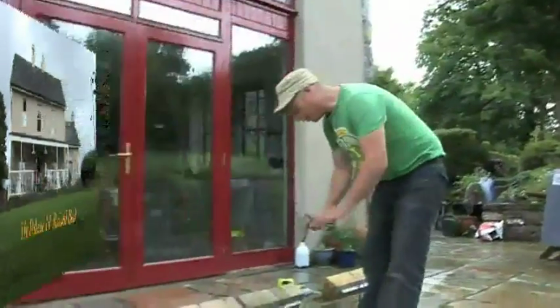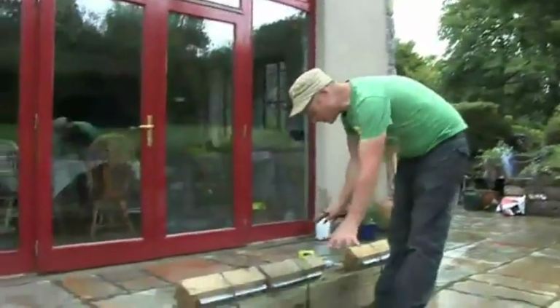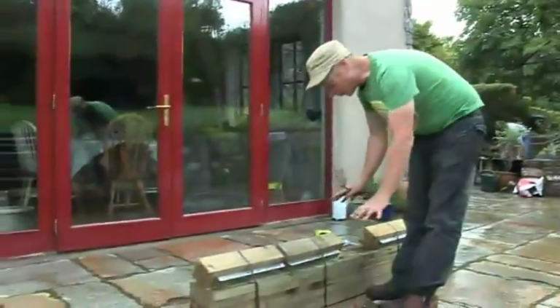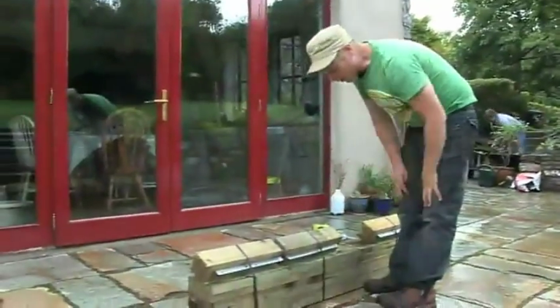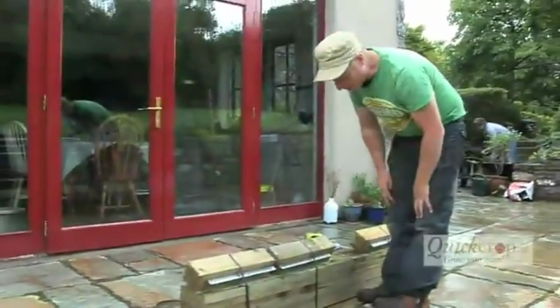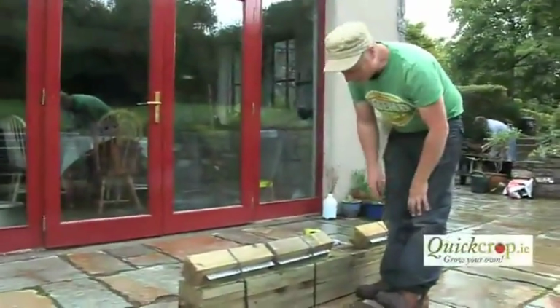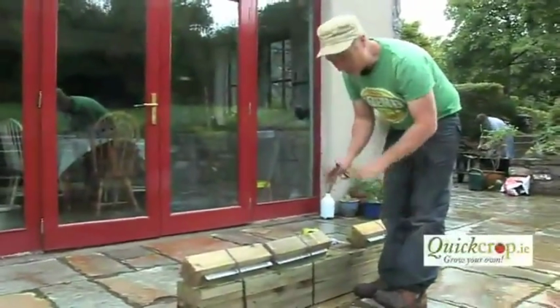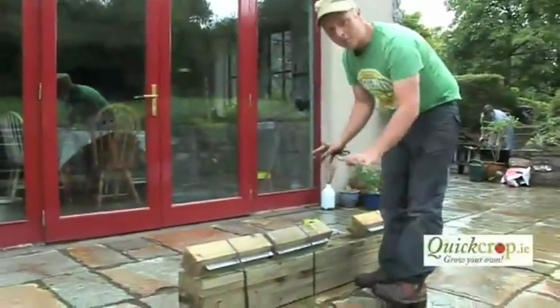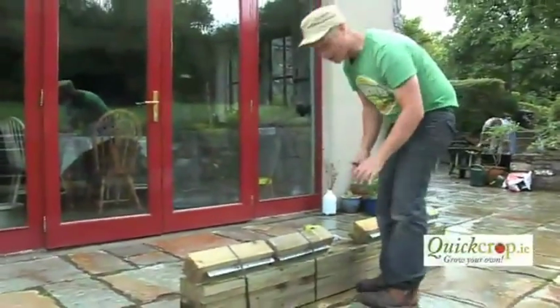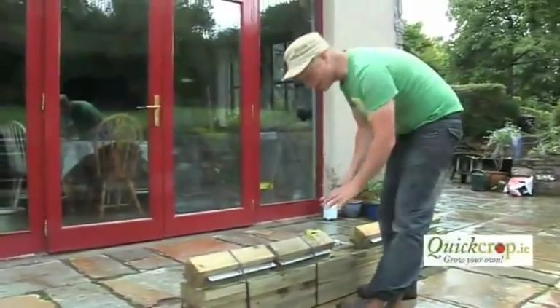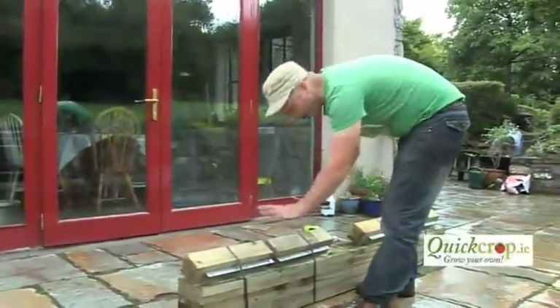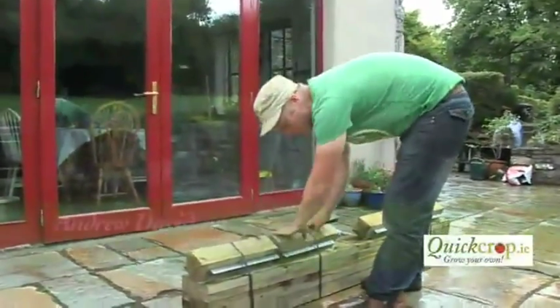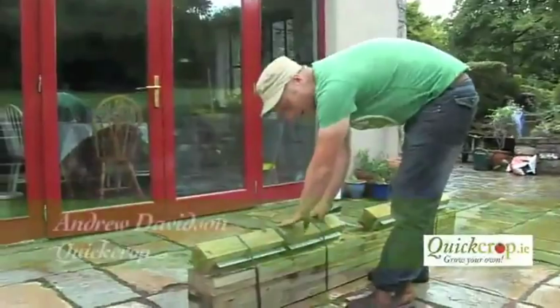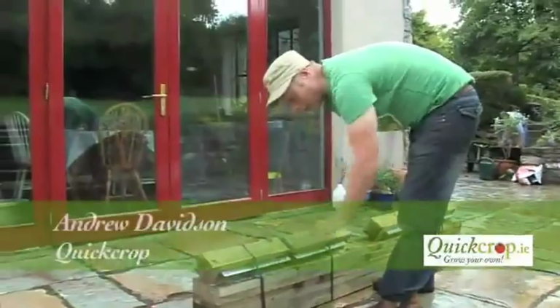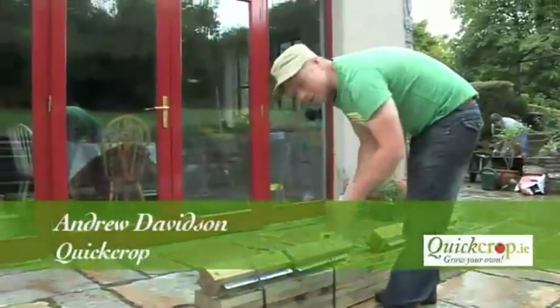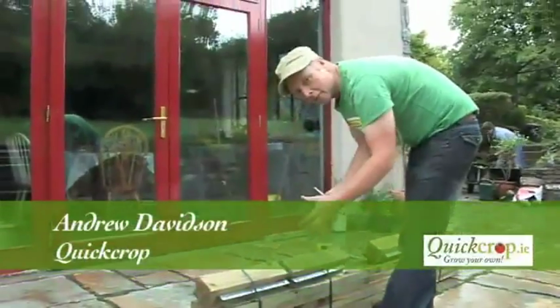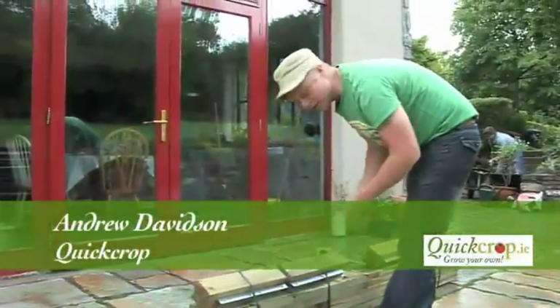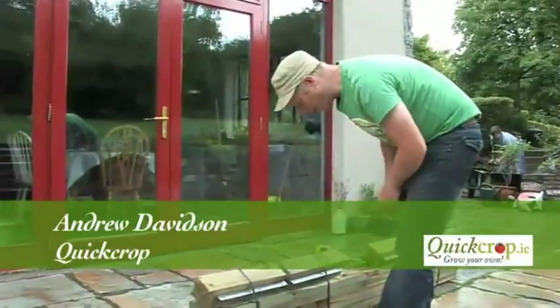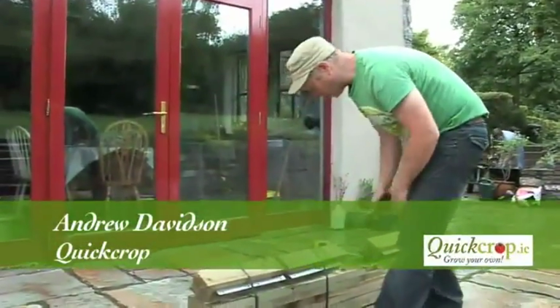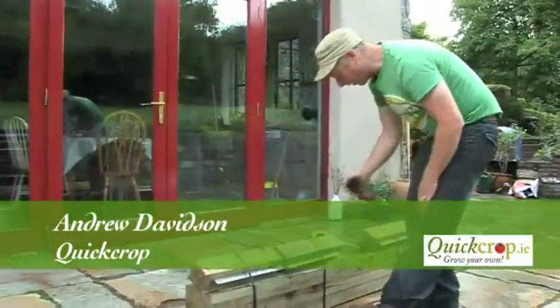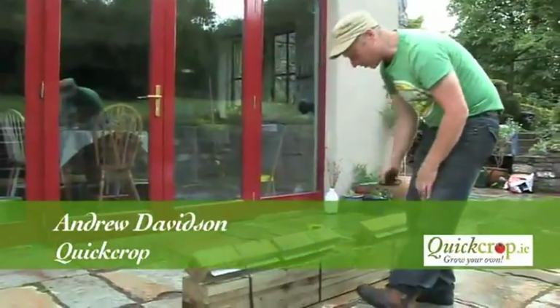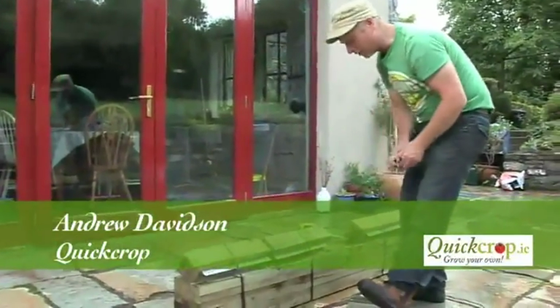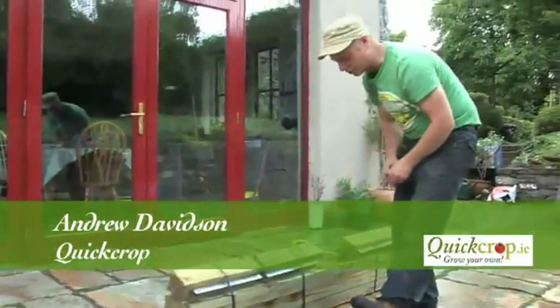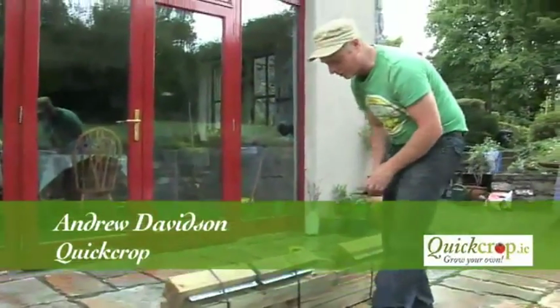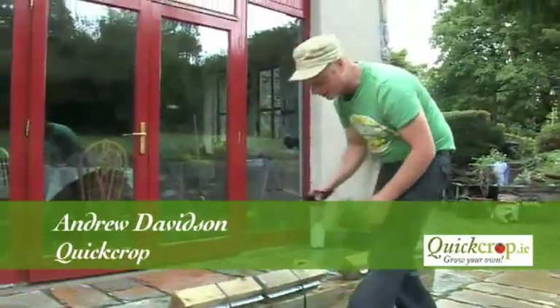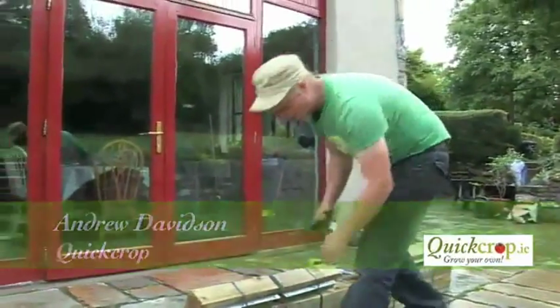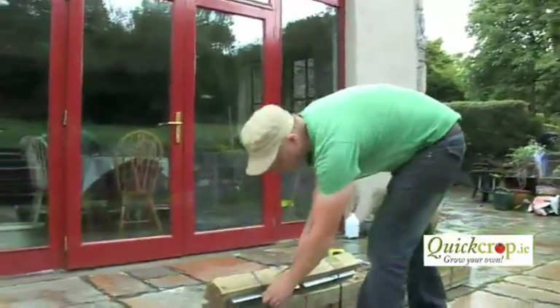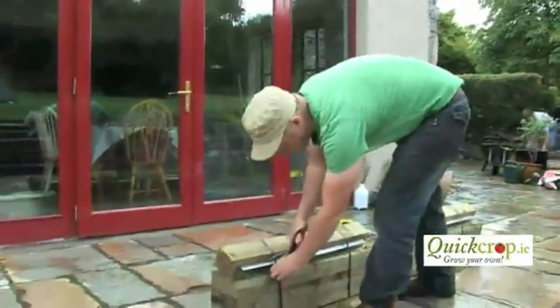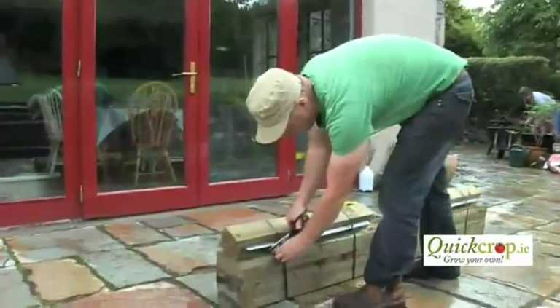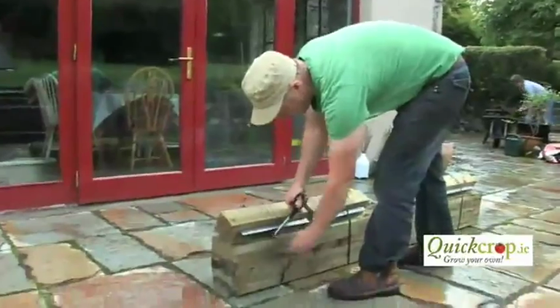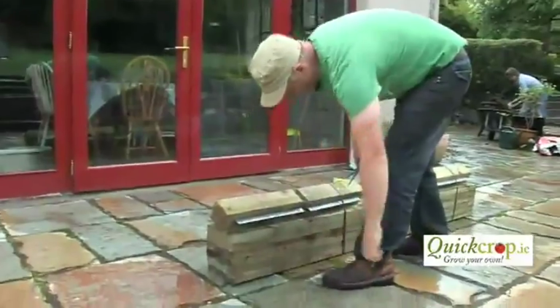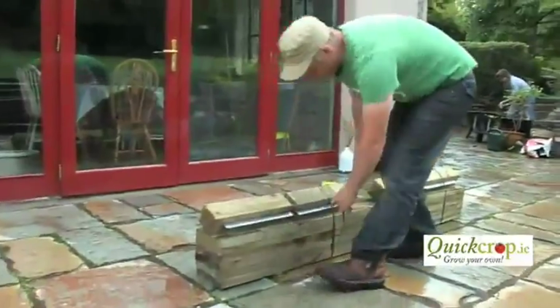You've seen stuff growing in our timber raised beds, and this is how they come to you. You can buy them as a flat pack kit and they arrive delivered to your door like this, and they're literally just strapped together.